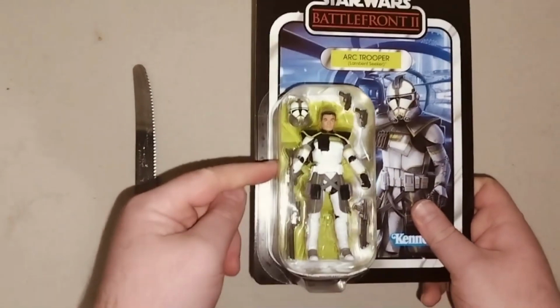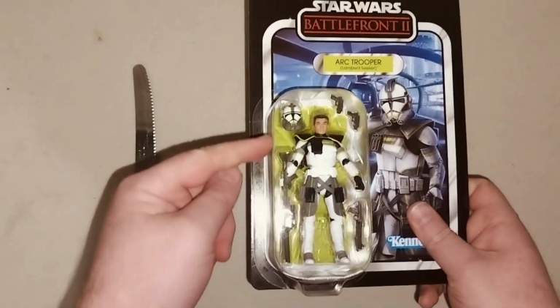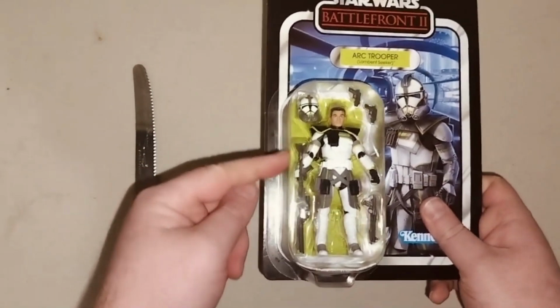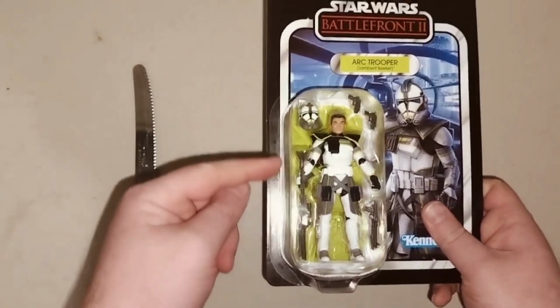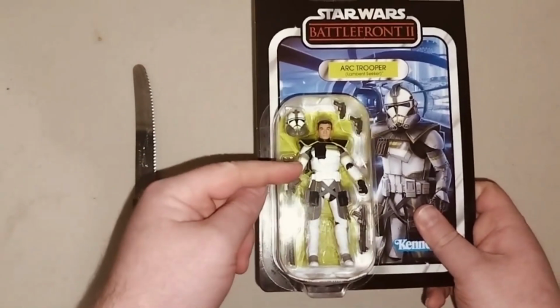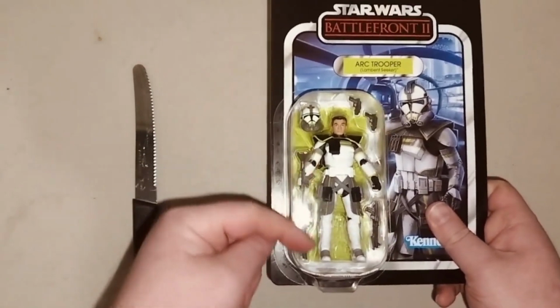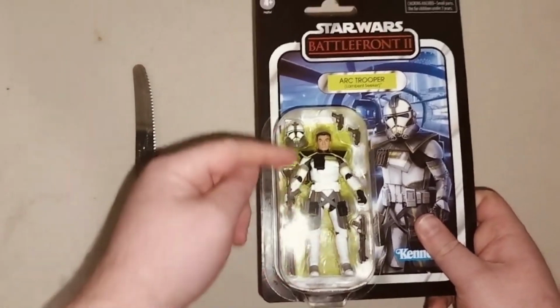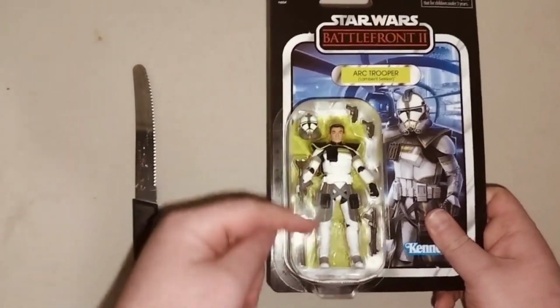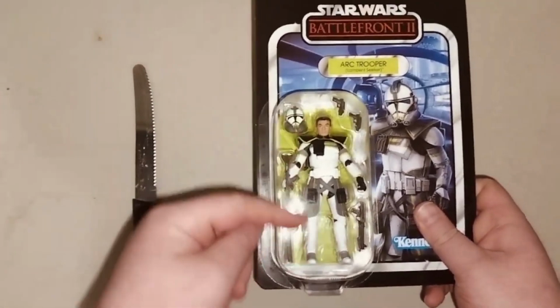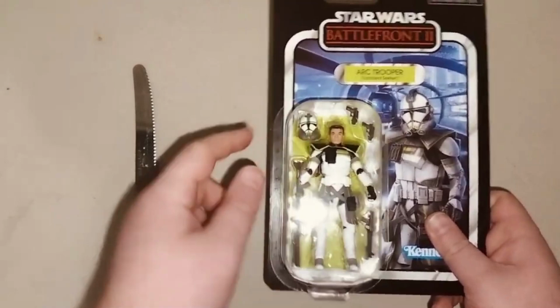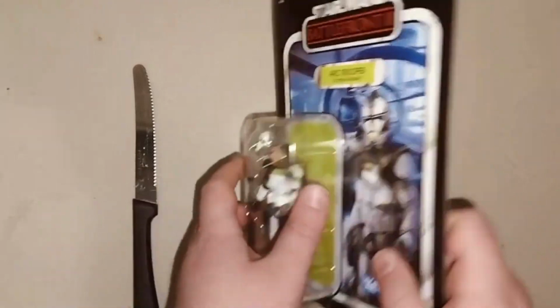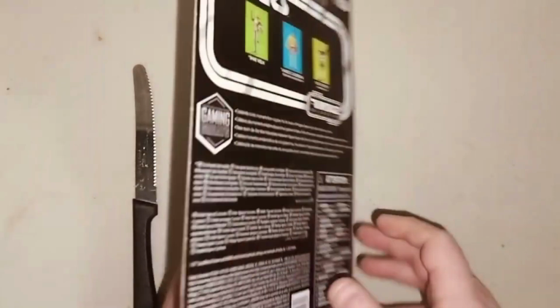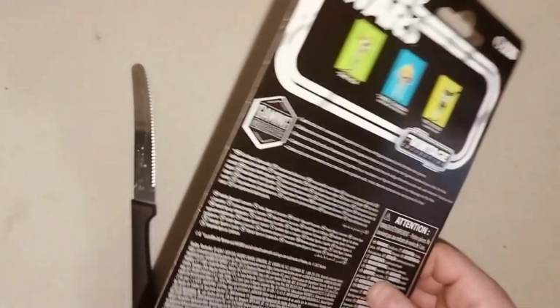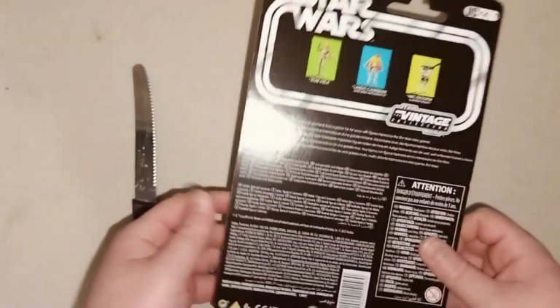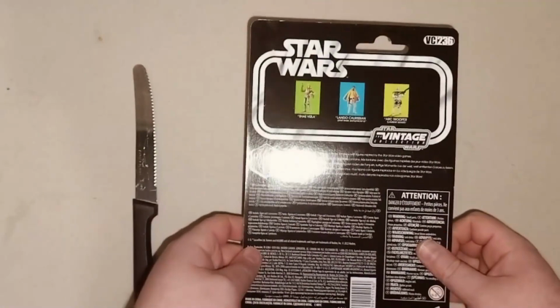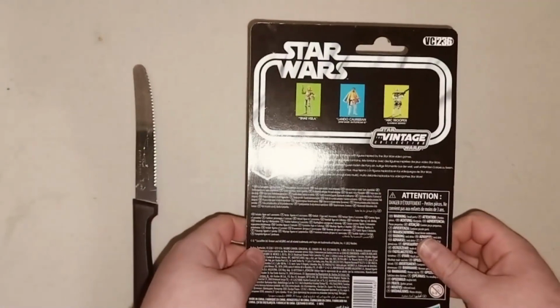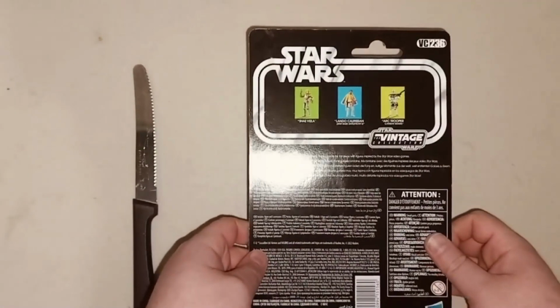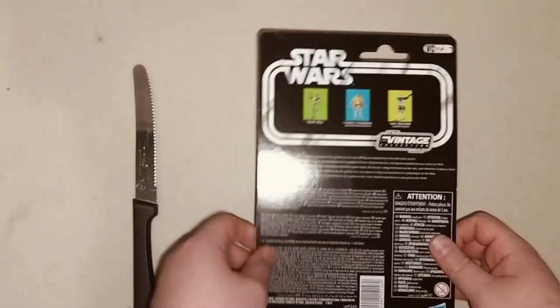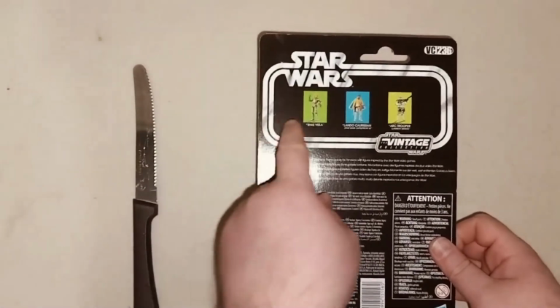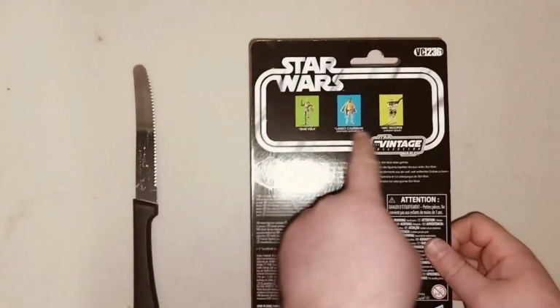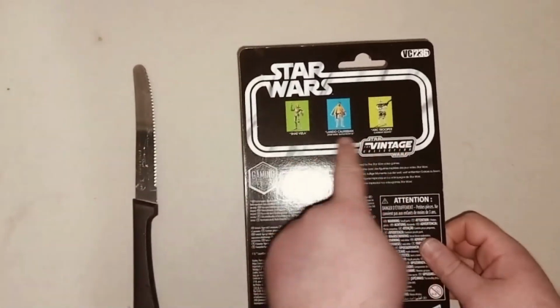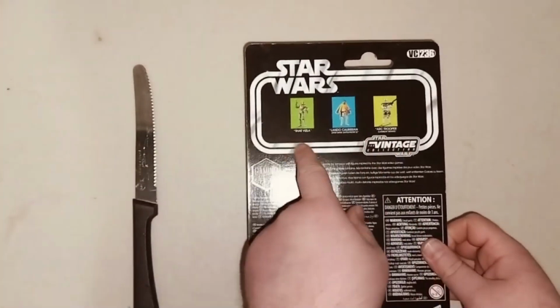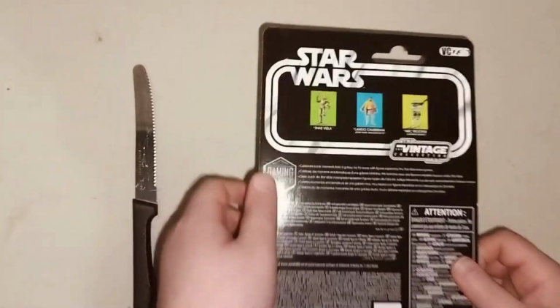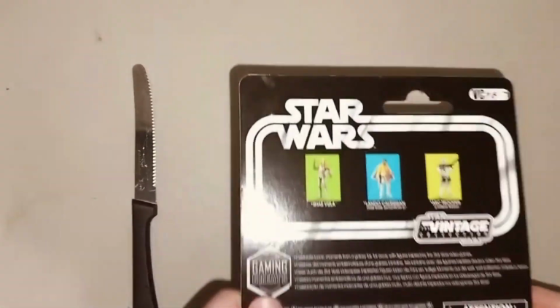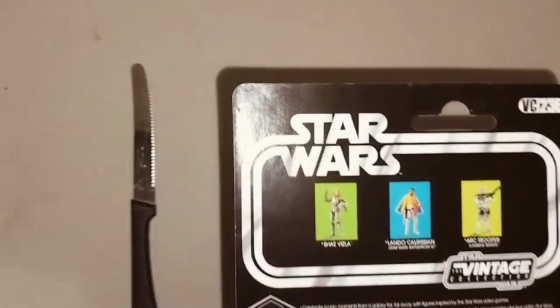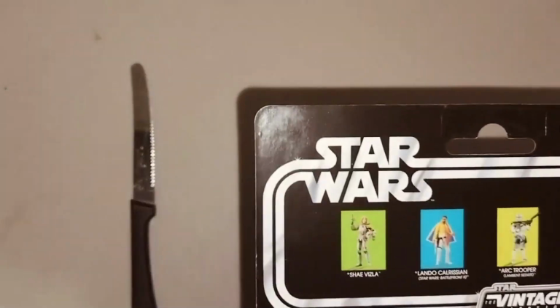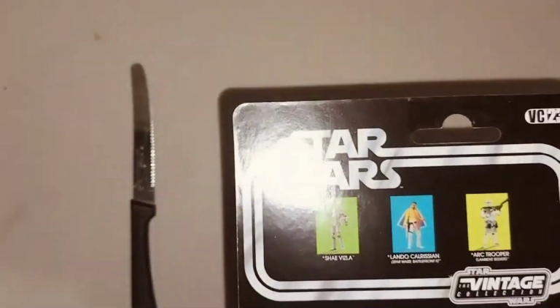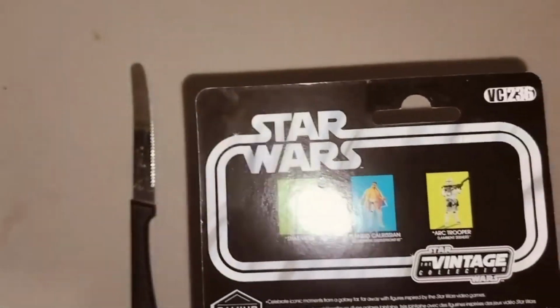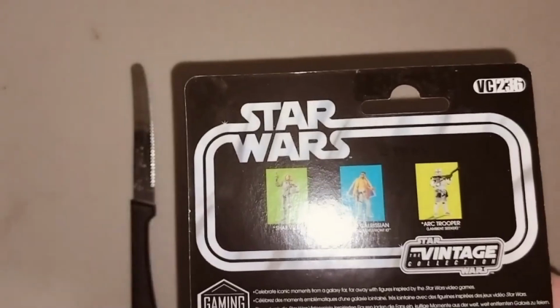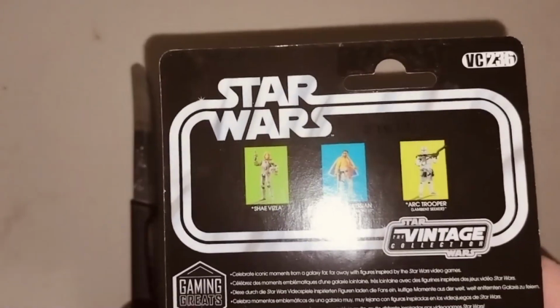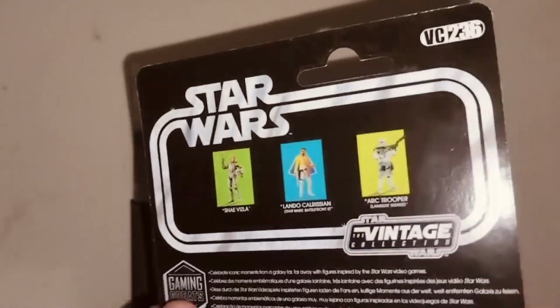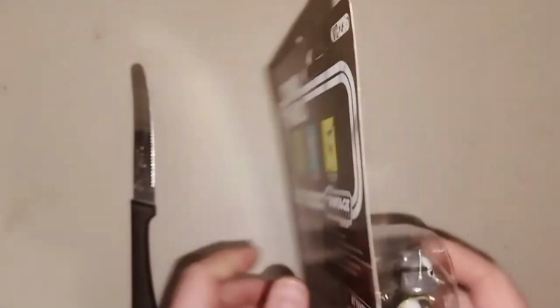This is what the guy looks like in the box. That's pretty cool. And then I'm going to go ahead and show you the back. That's the back — shows some more collectibles. Pretty cool.